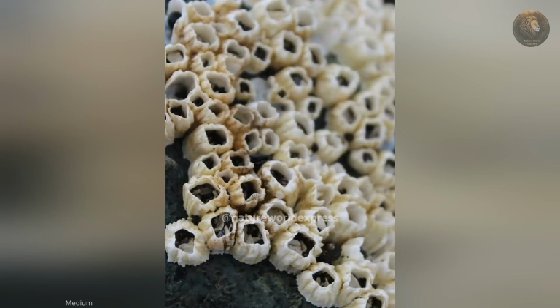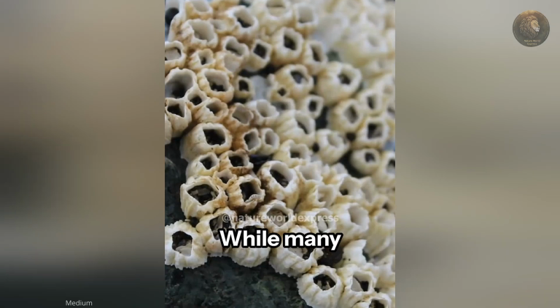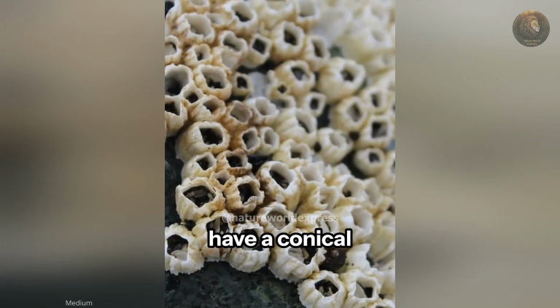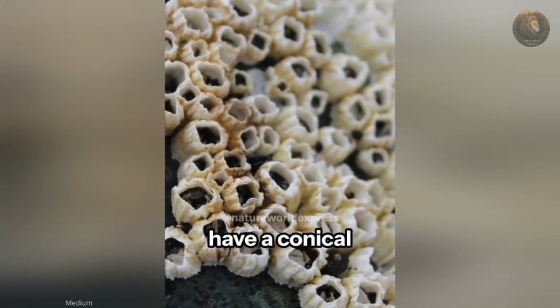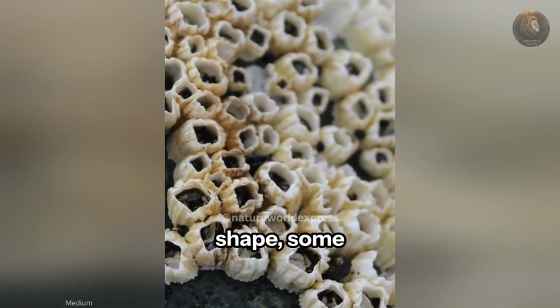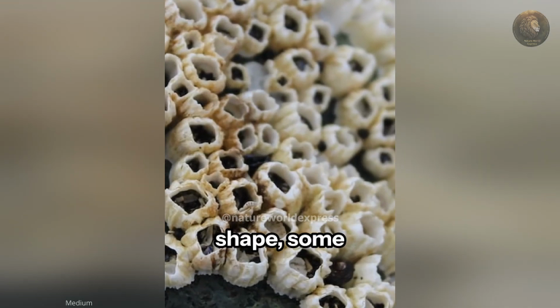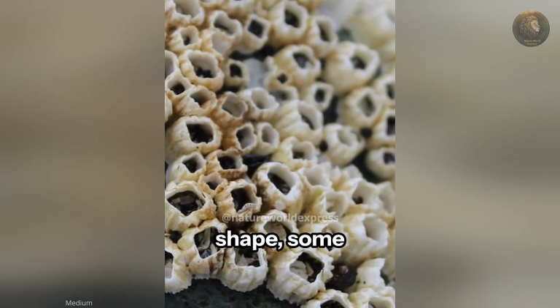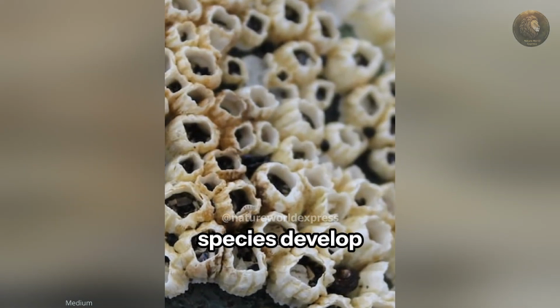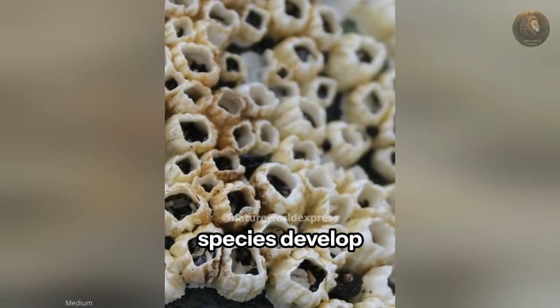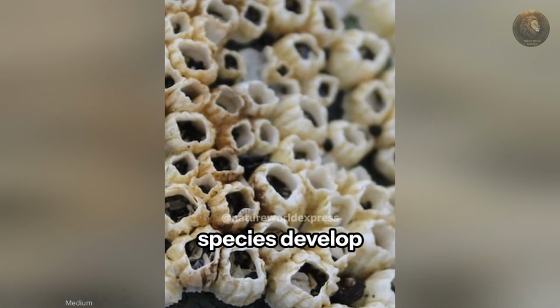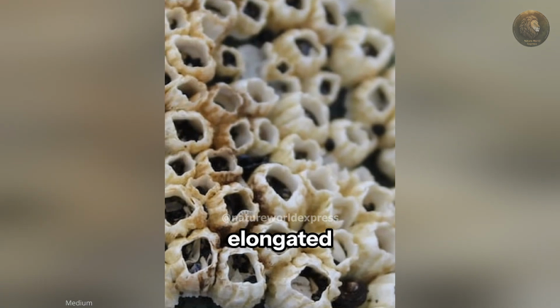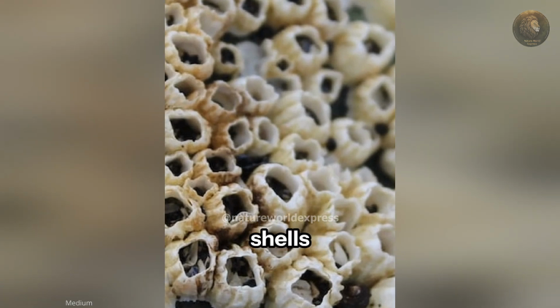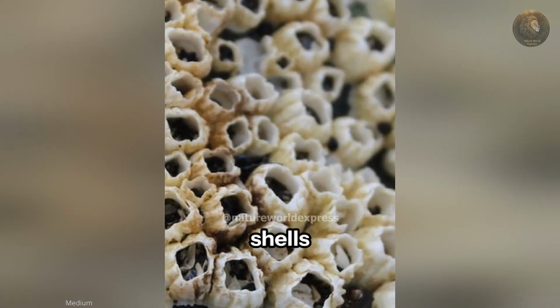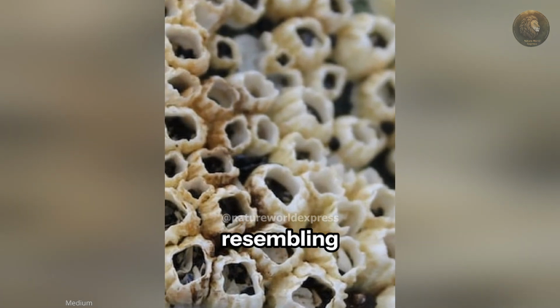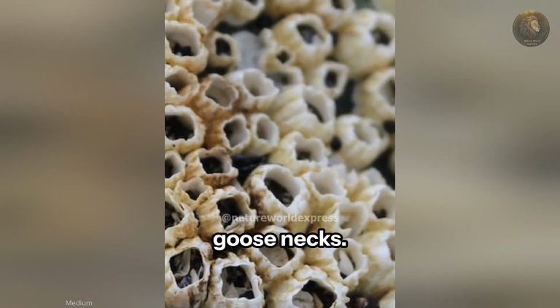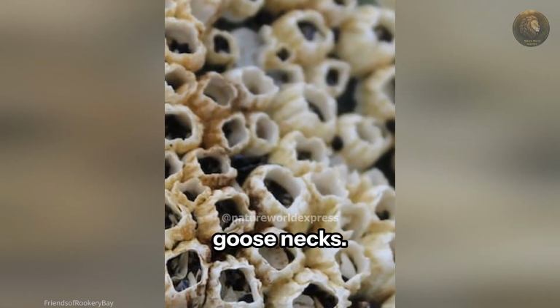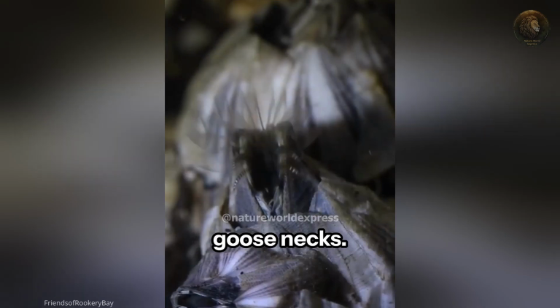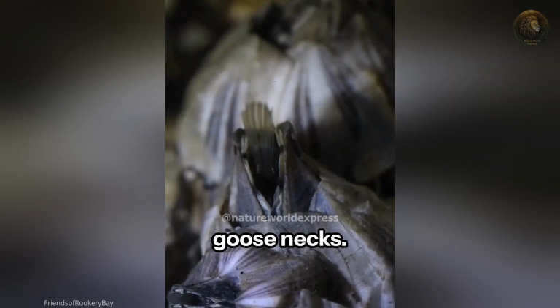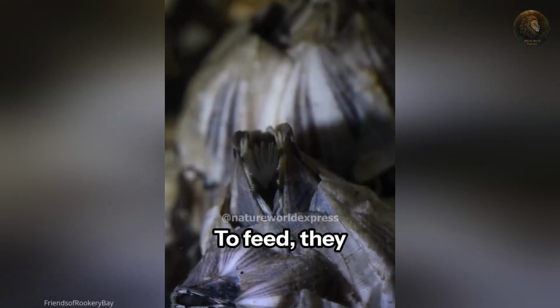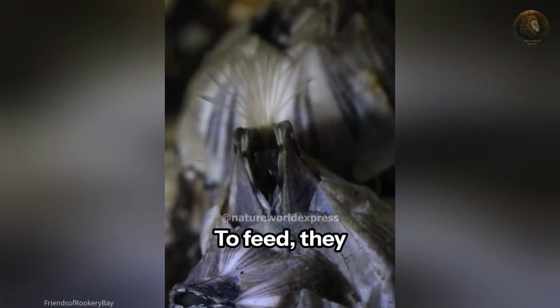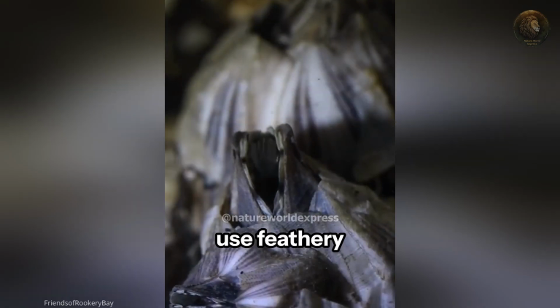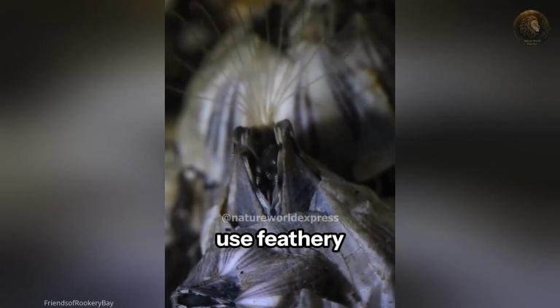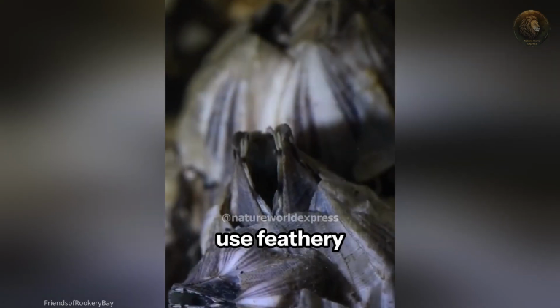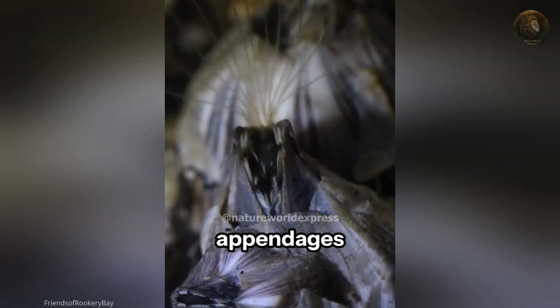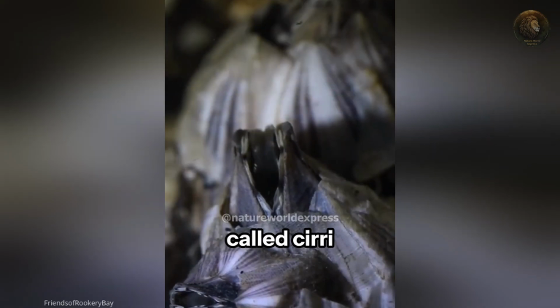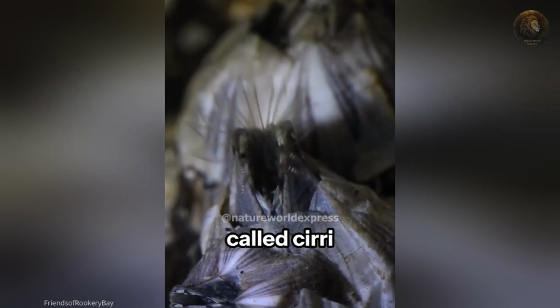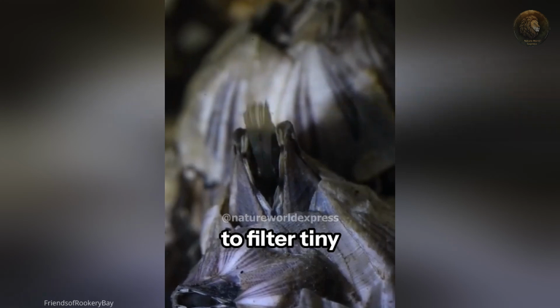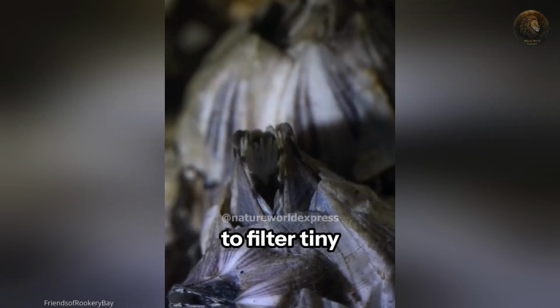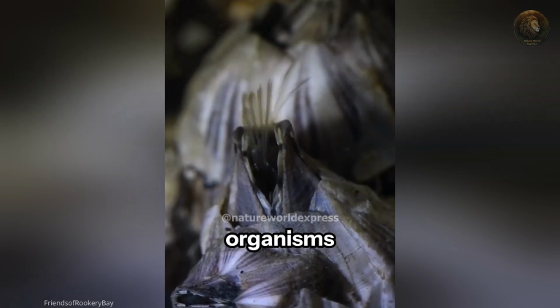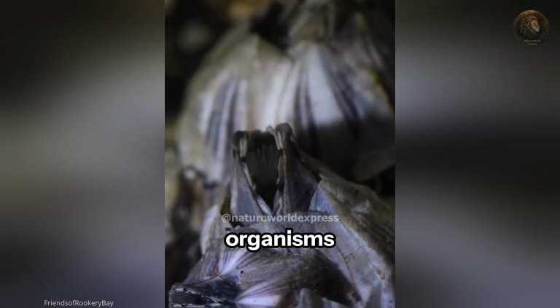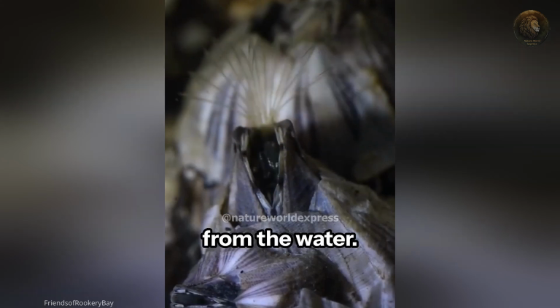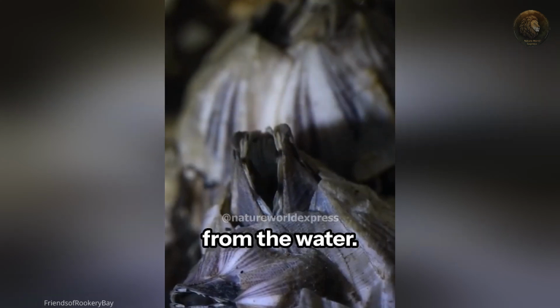While many have a conical shape, some species develop elongated shells resembling goosenecks. To feed, they use feathery appendages called cirri to filter tiny organisms from the water.